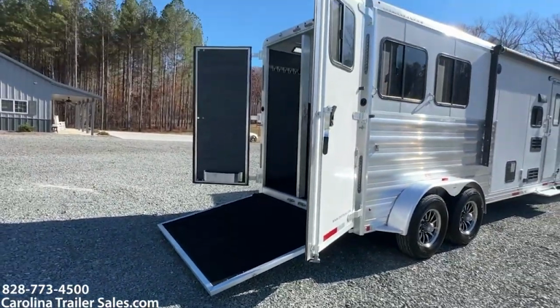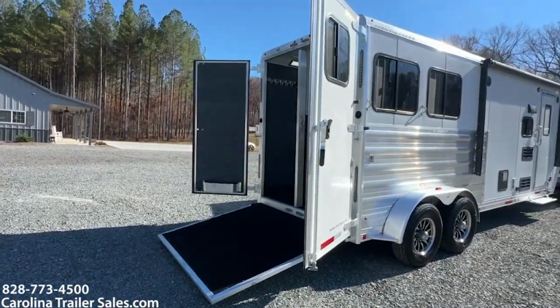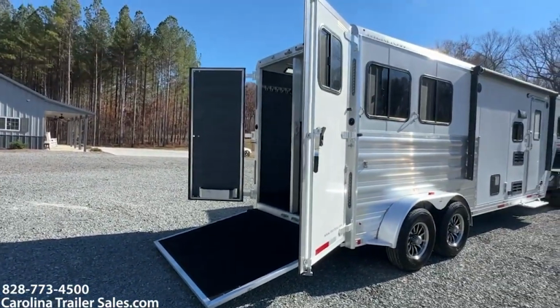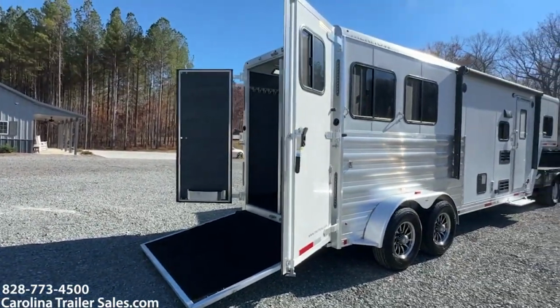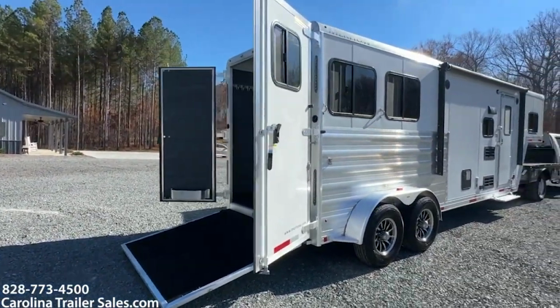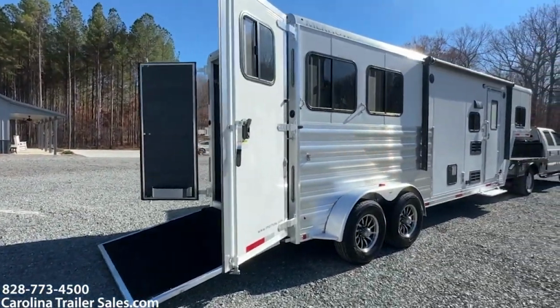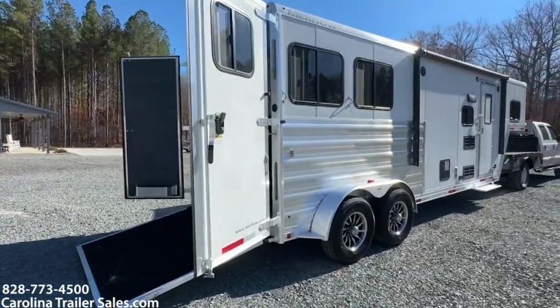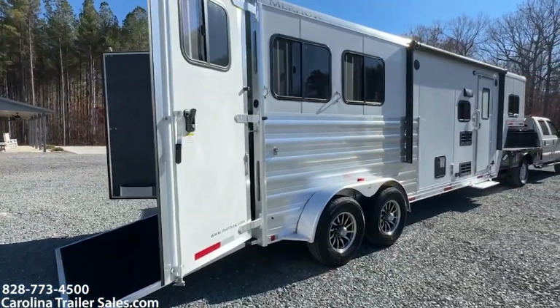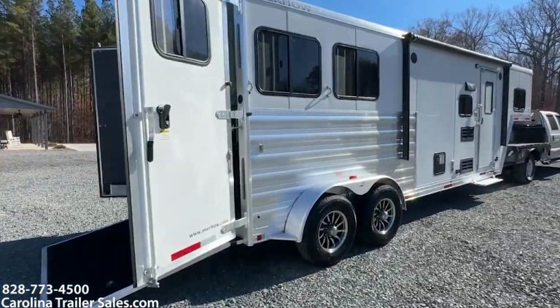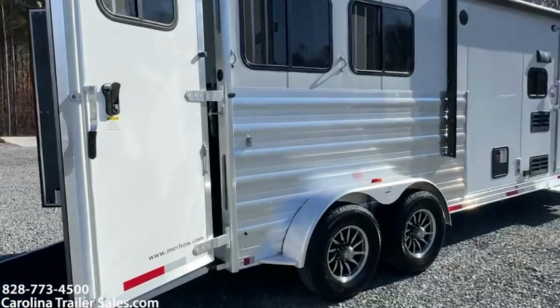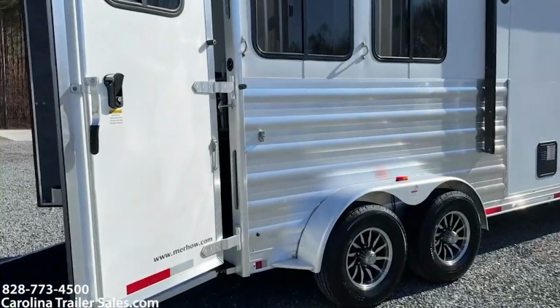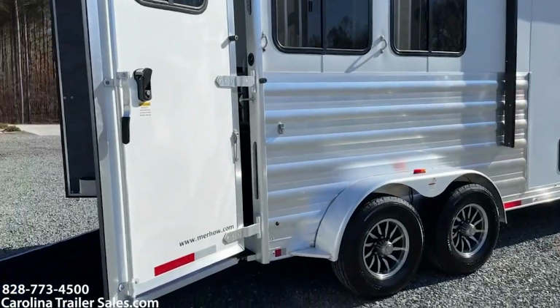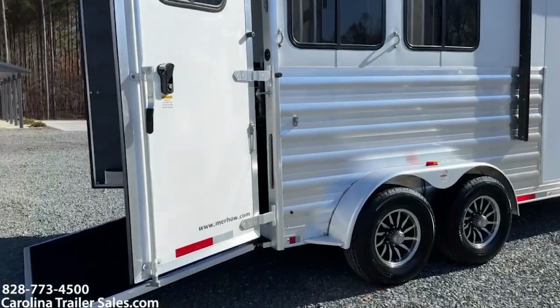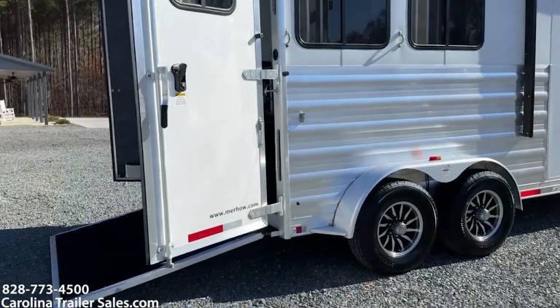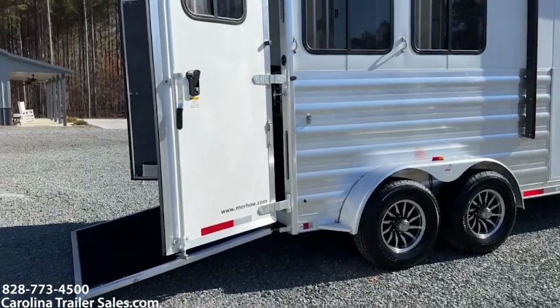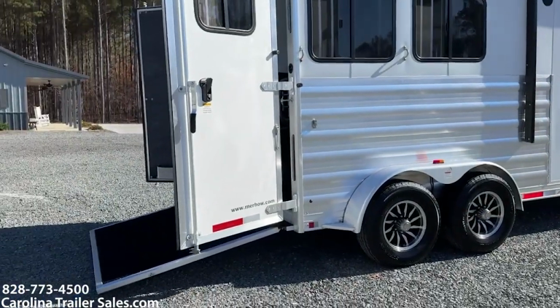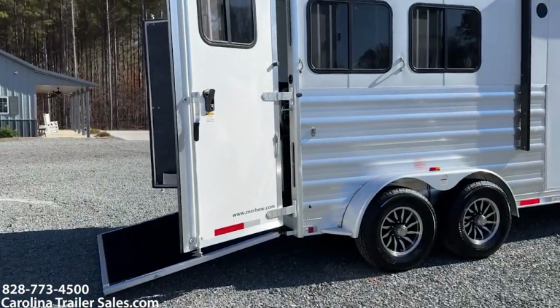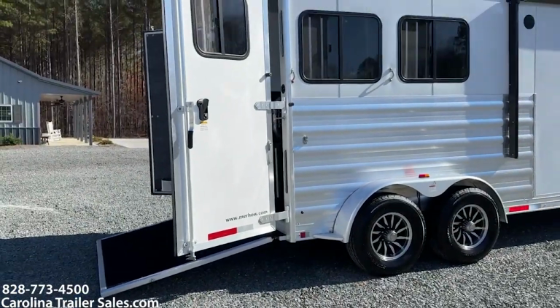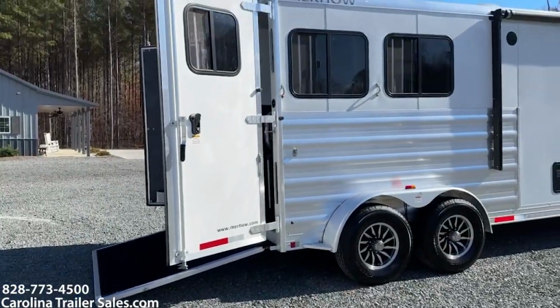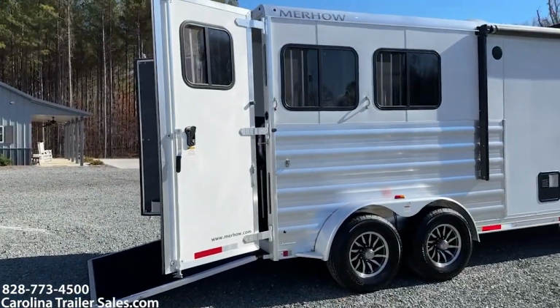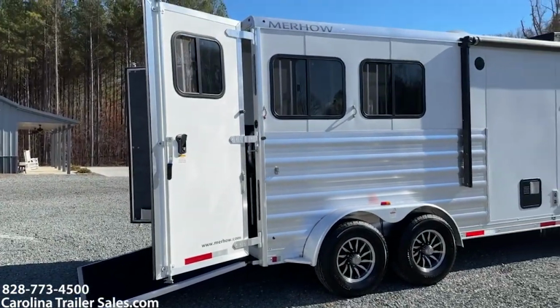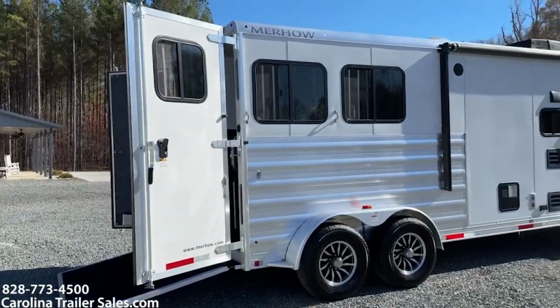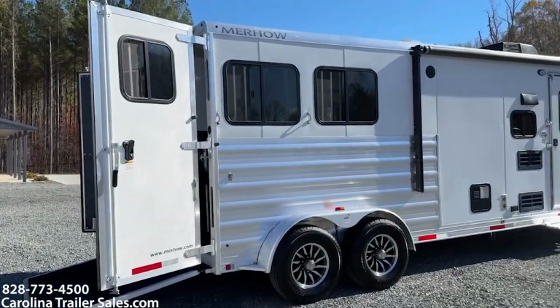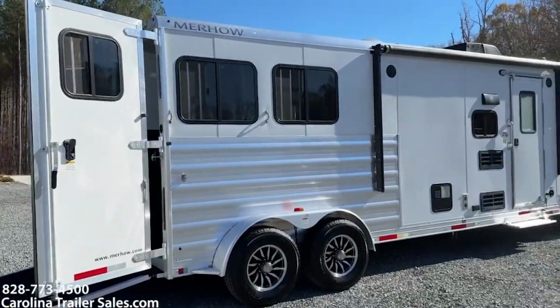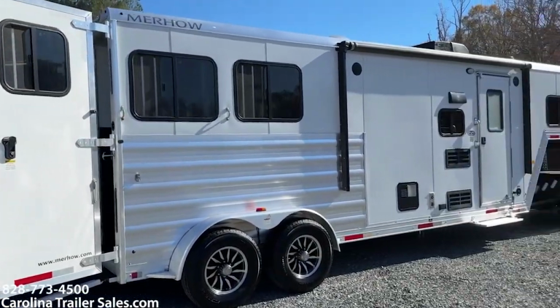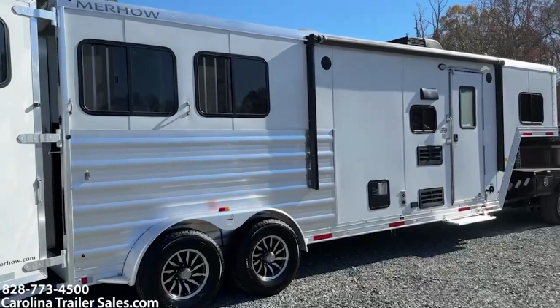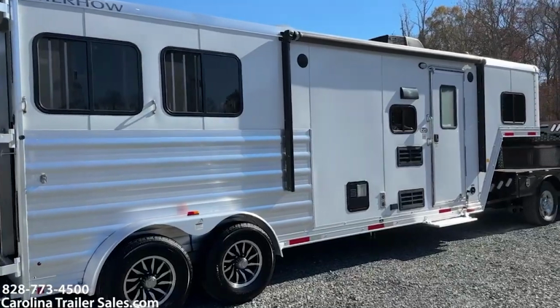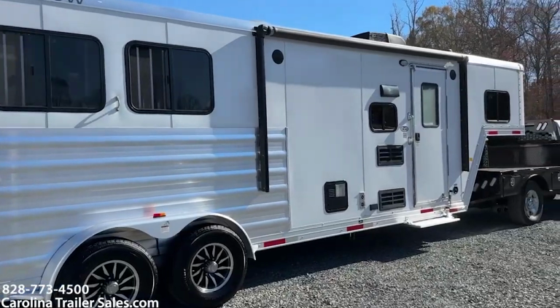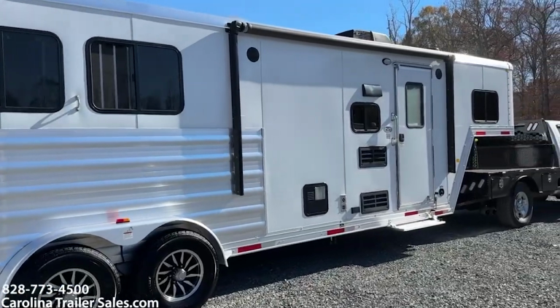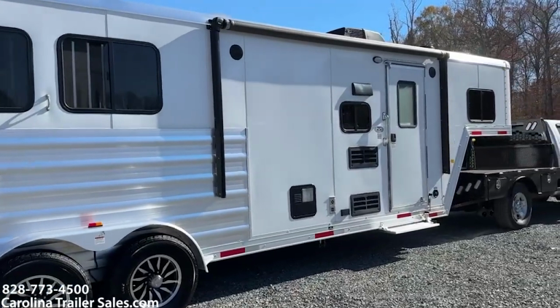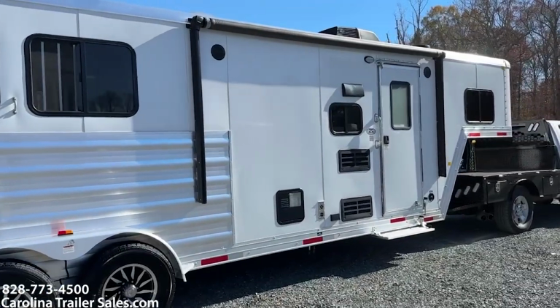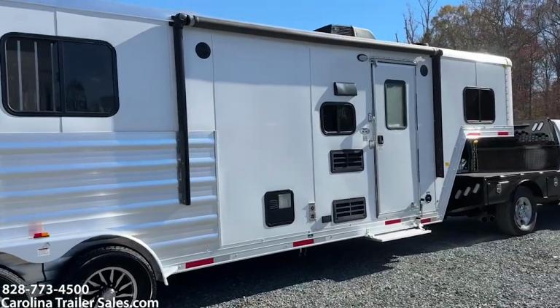It does have a load light on the rear and a power awning with an LED light strip.